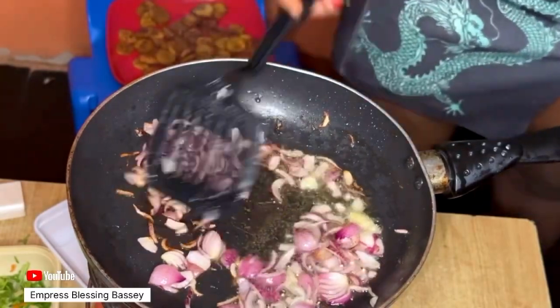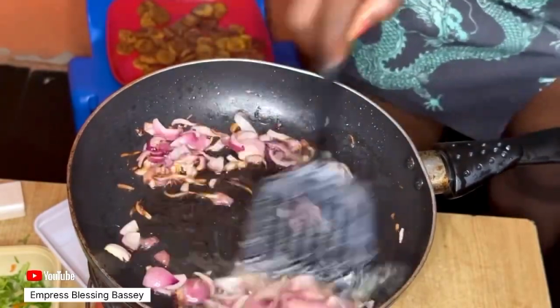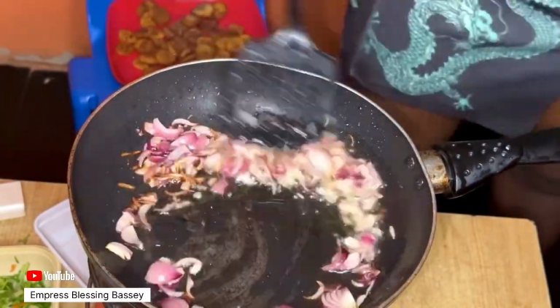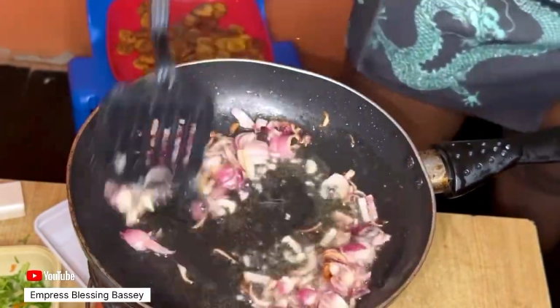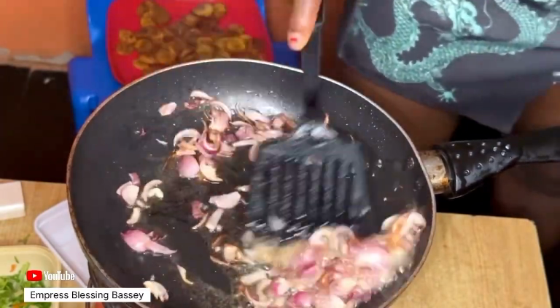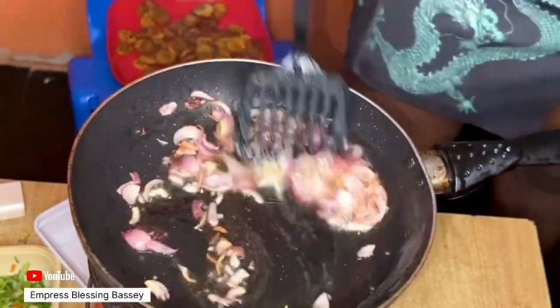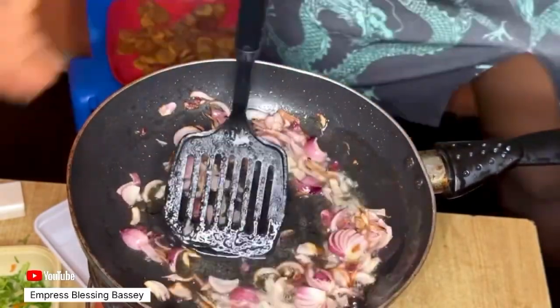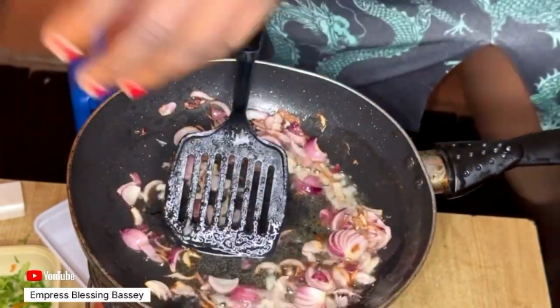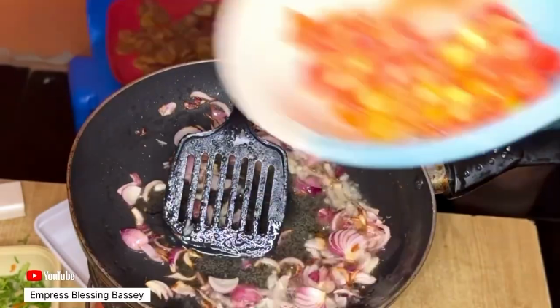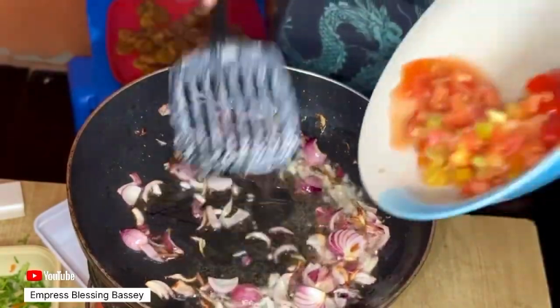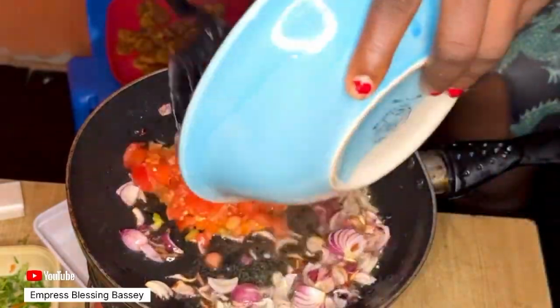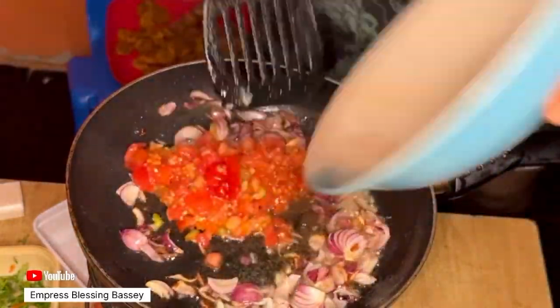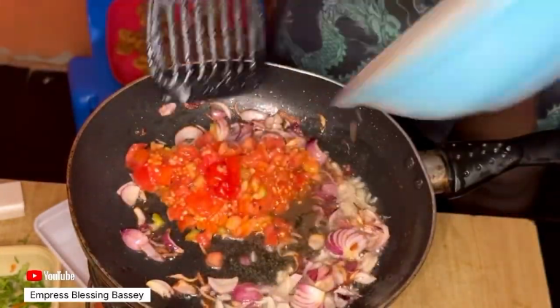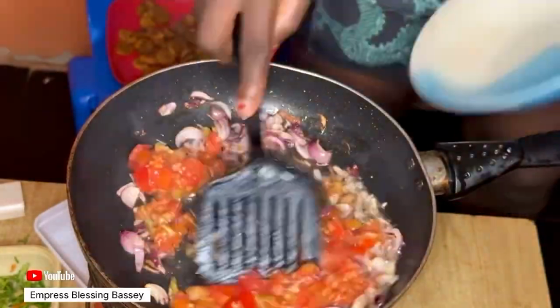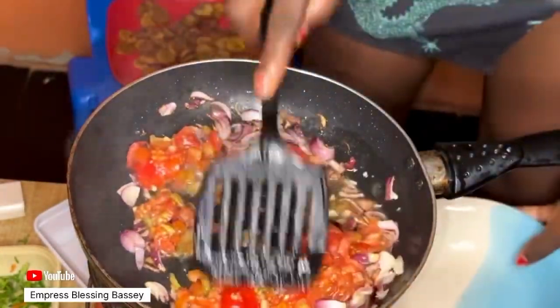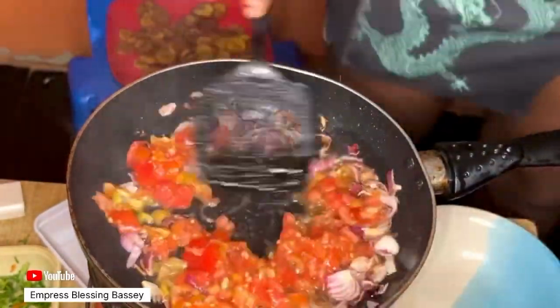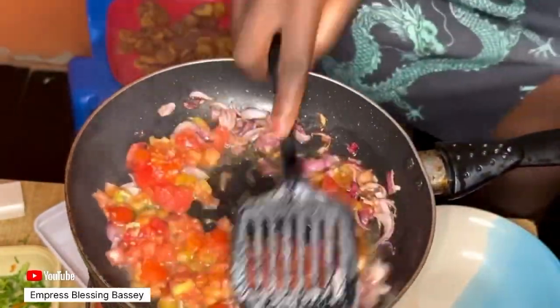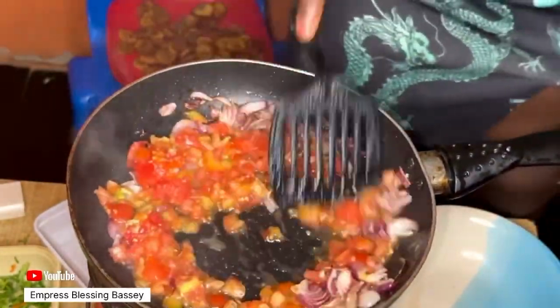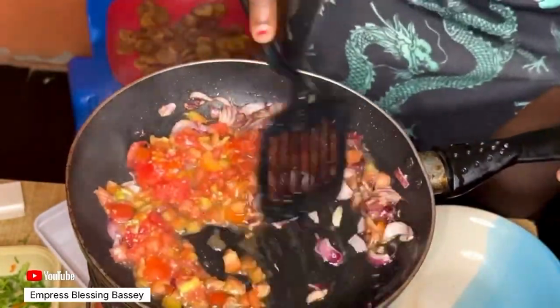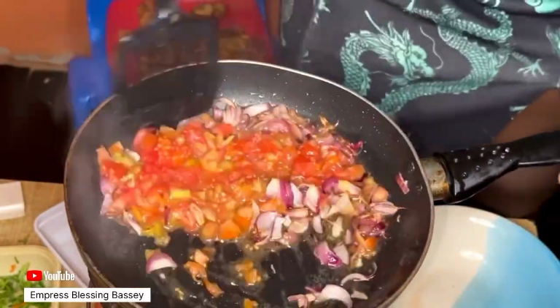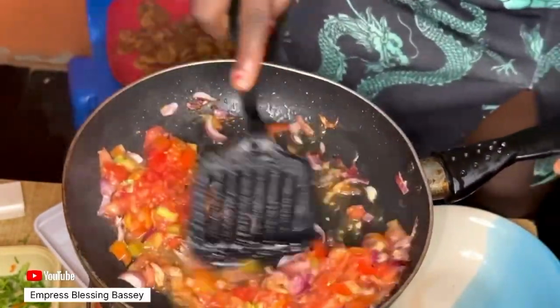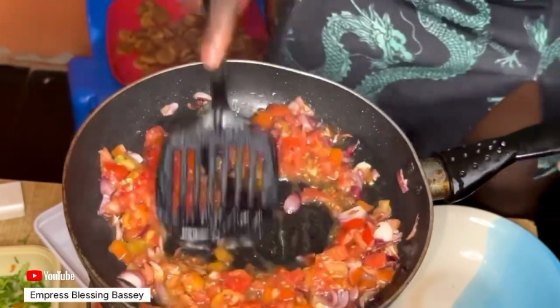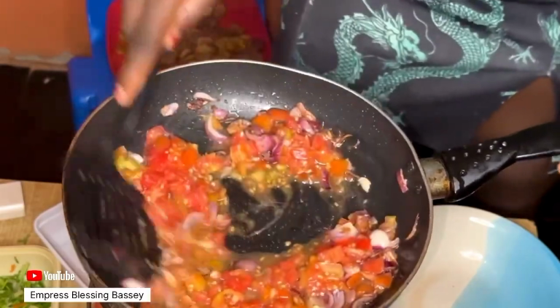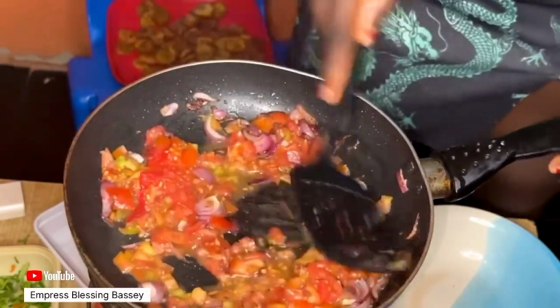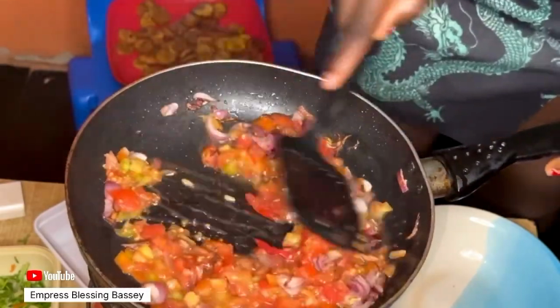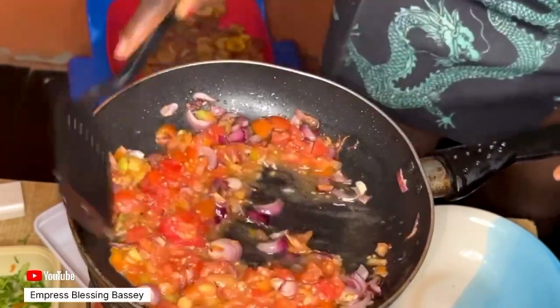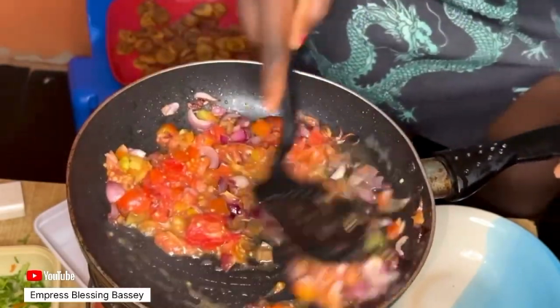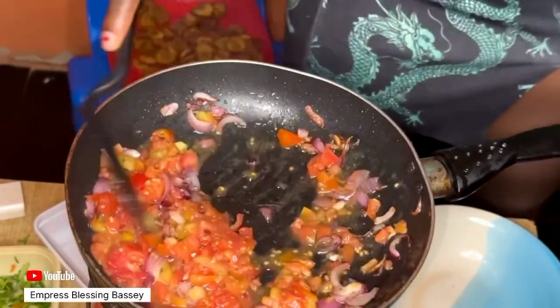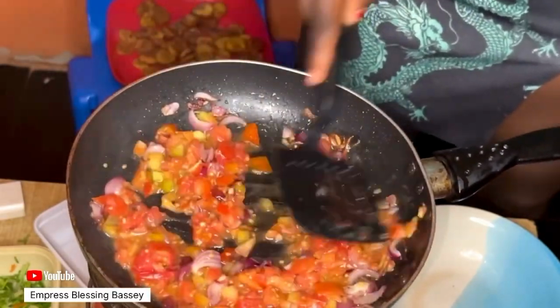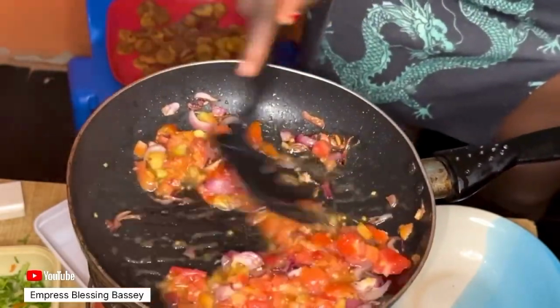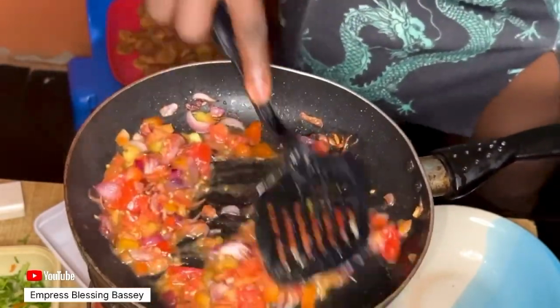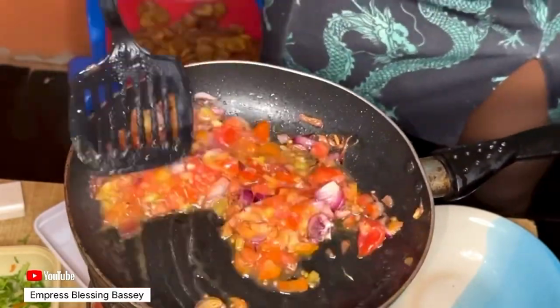Then go in with your tomatoes — fresh tomatoes. After washing, slicing, and dicing the fresh tomatoes, I added them to the onions, garlic, and oil.